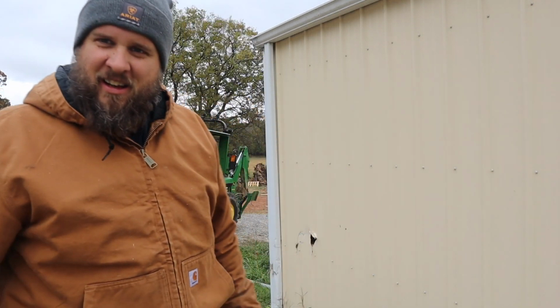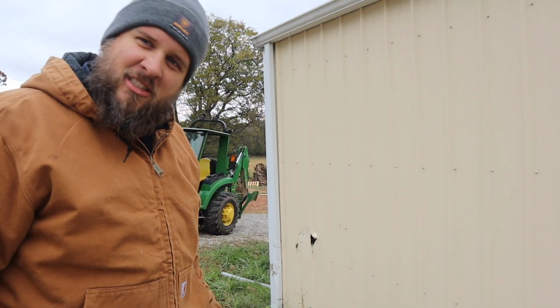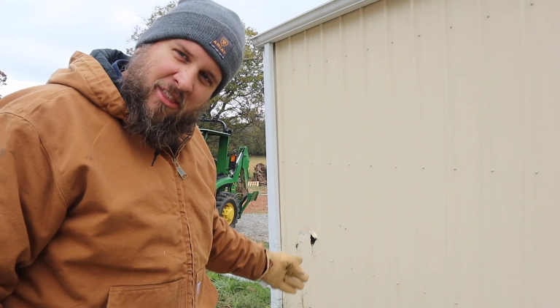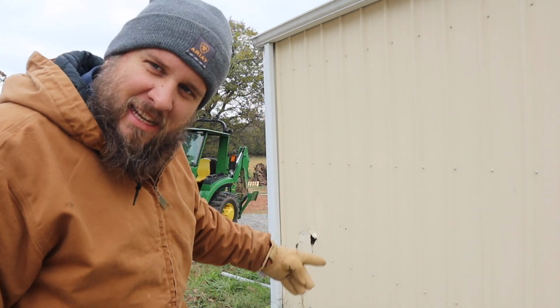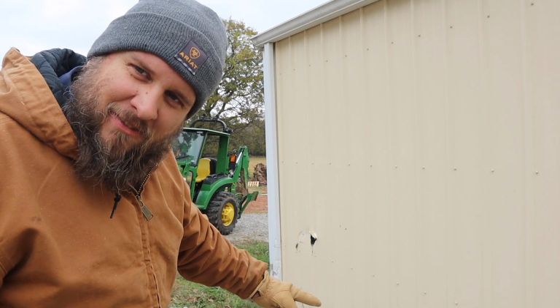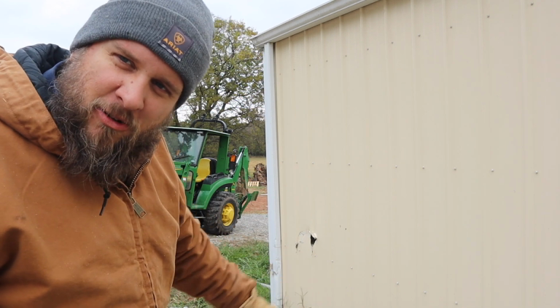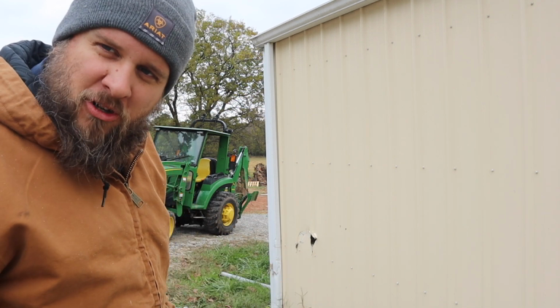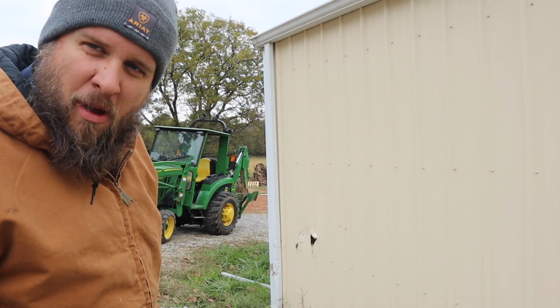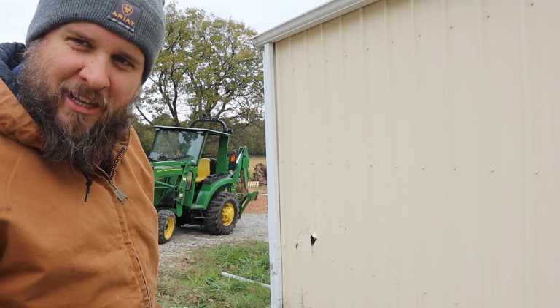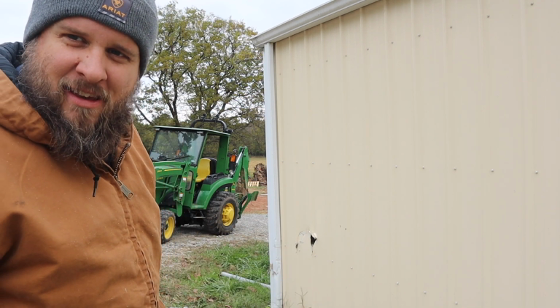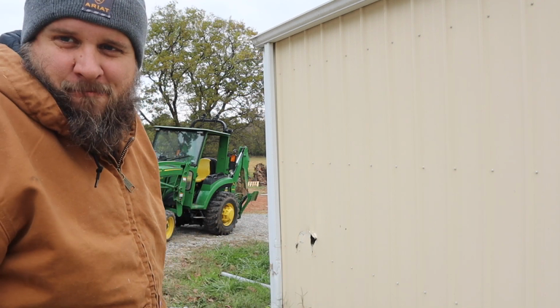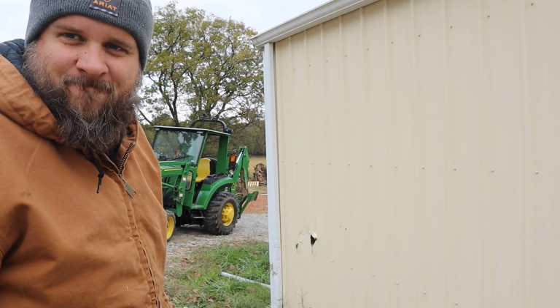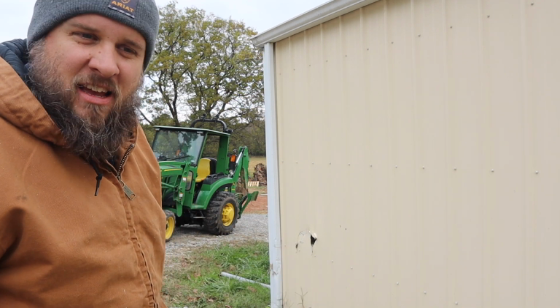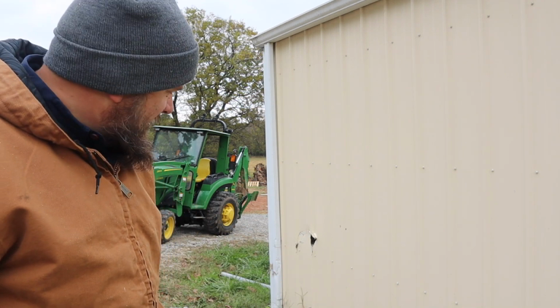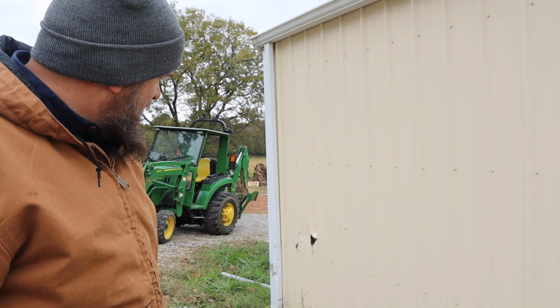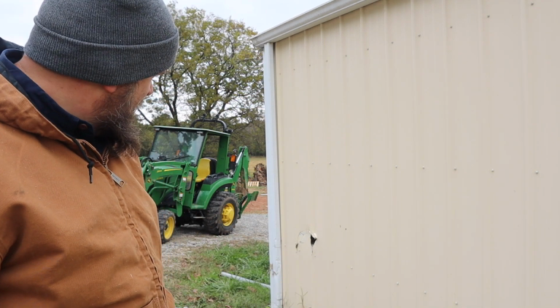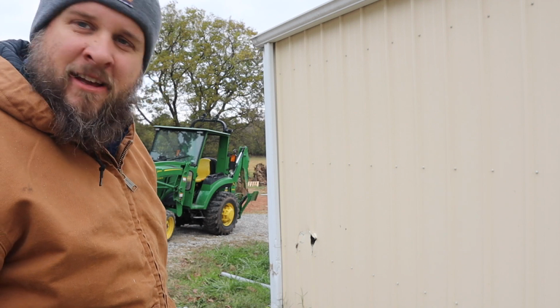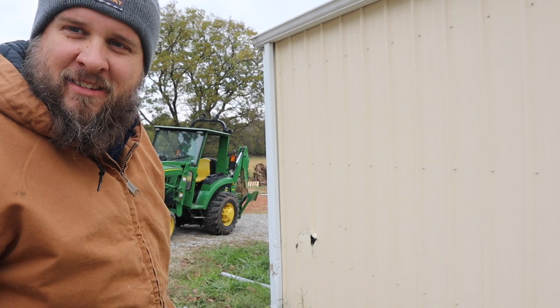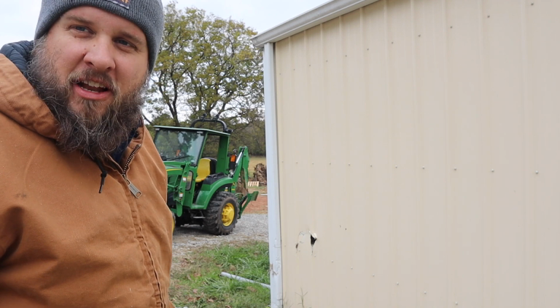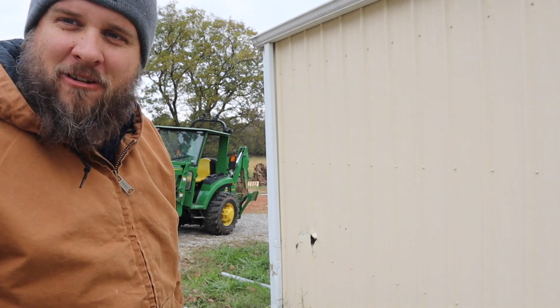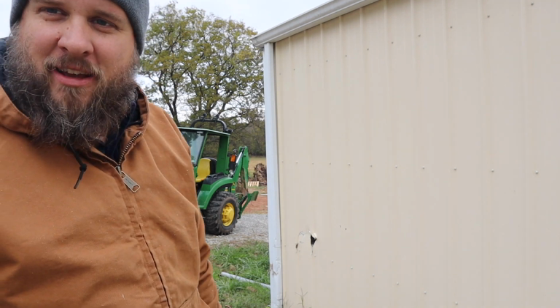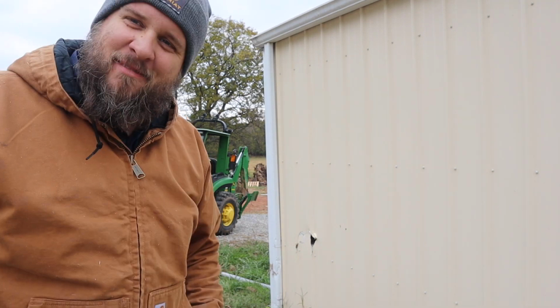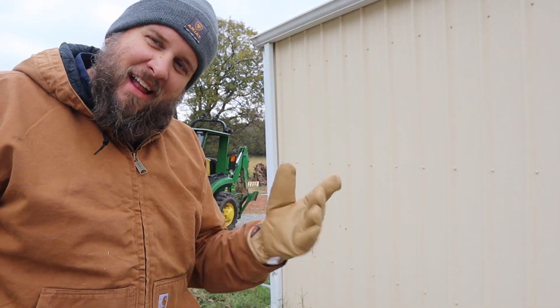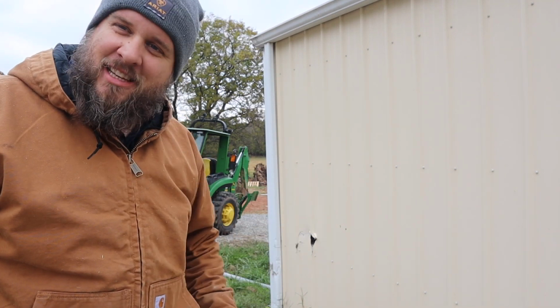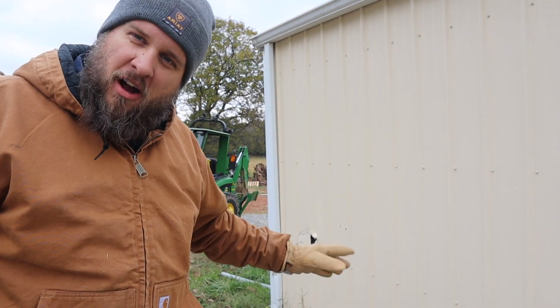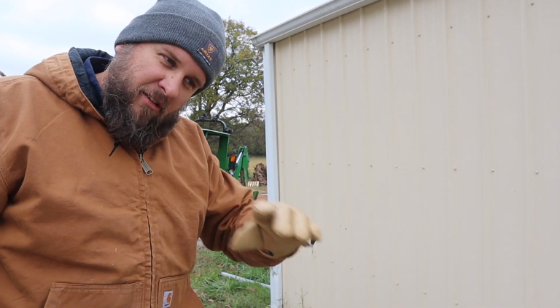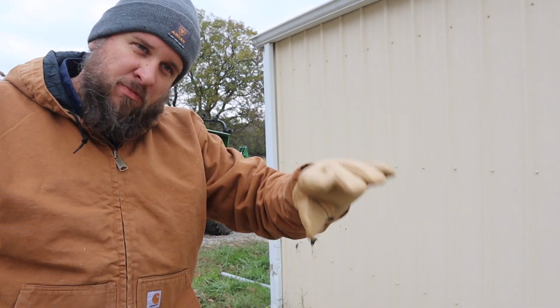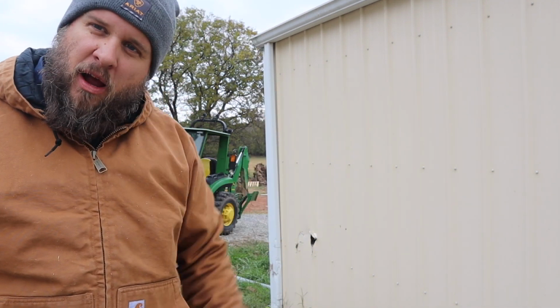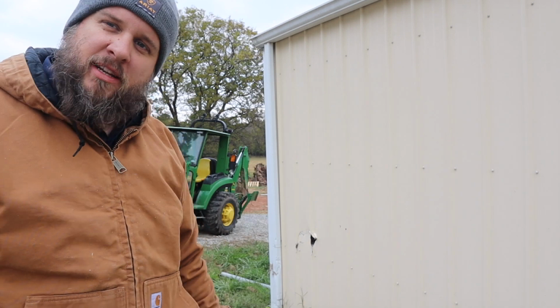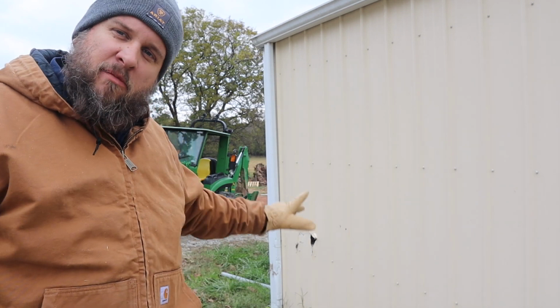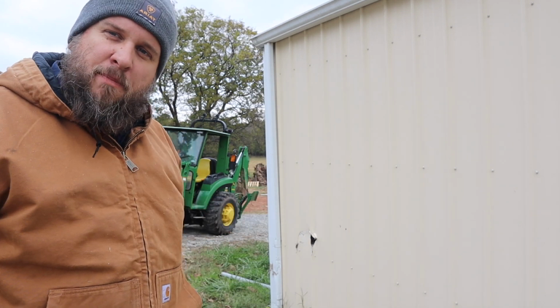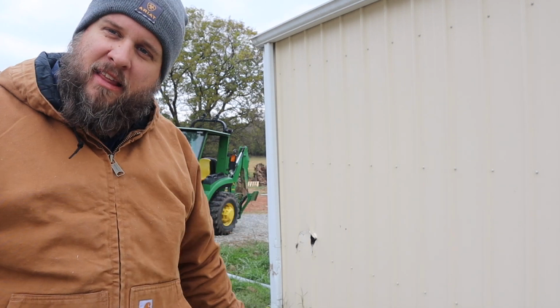Well, just when I thought I didn't have enough to do, I poked a hole in my building and now I've got a repair to make. But right now I'll just get the rock out and spread it the way I wanted, then we'll come back to that.